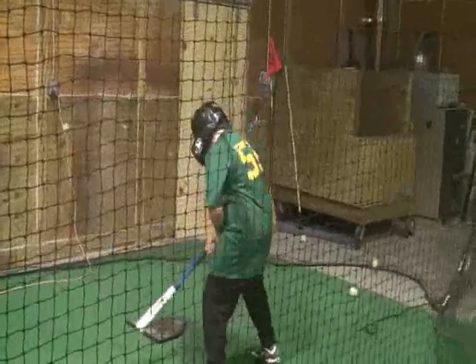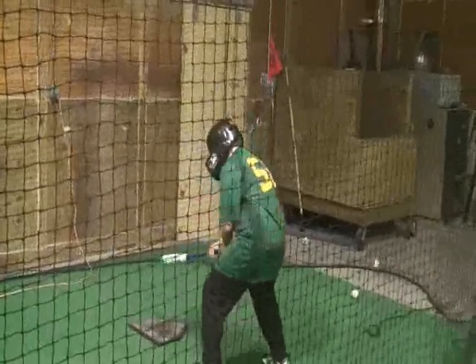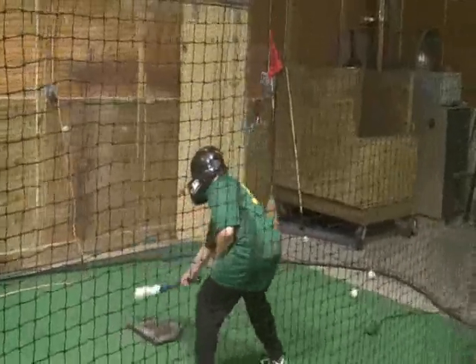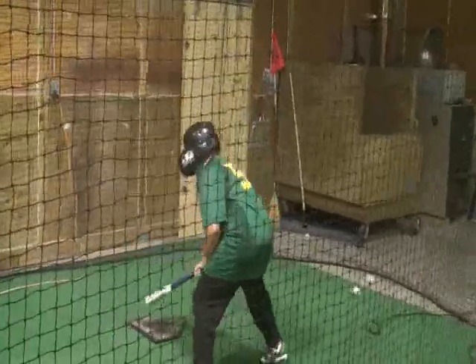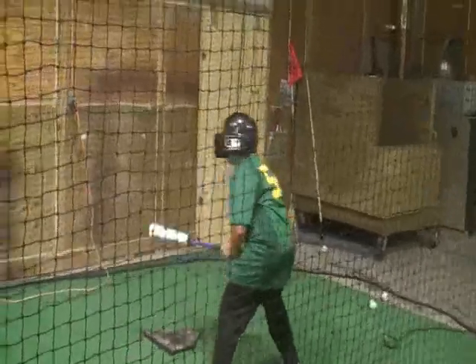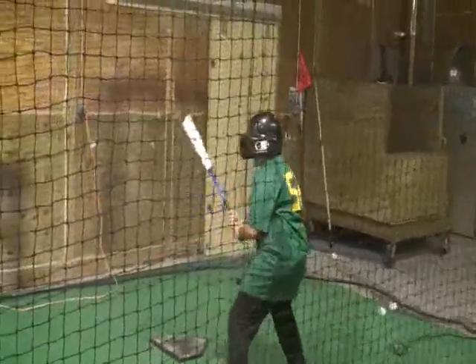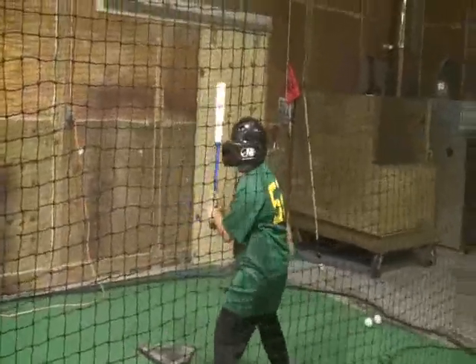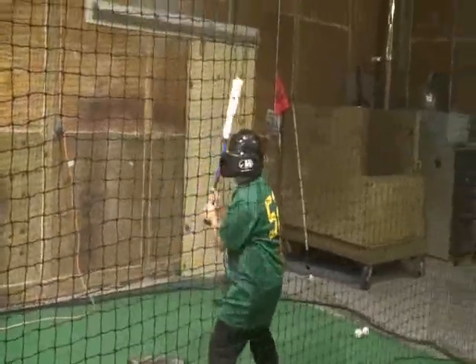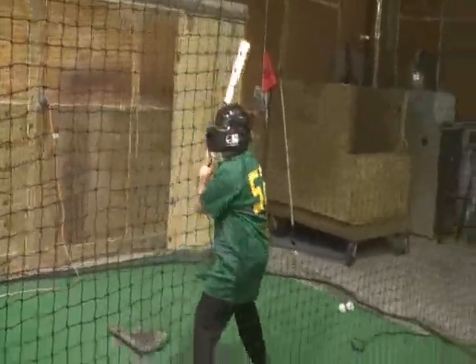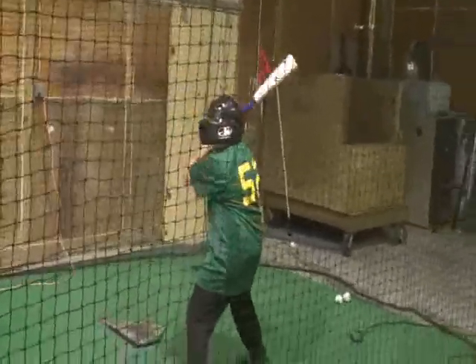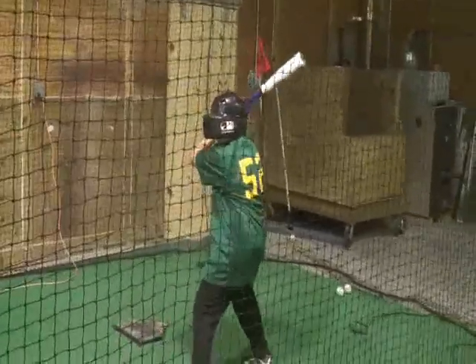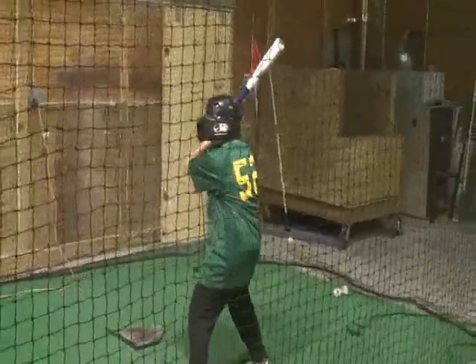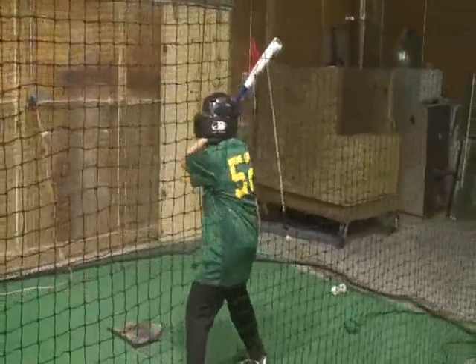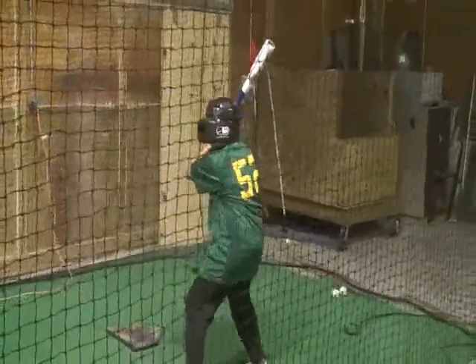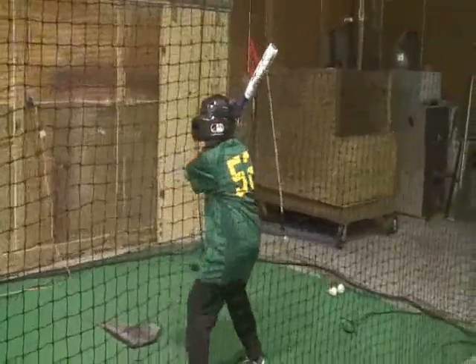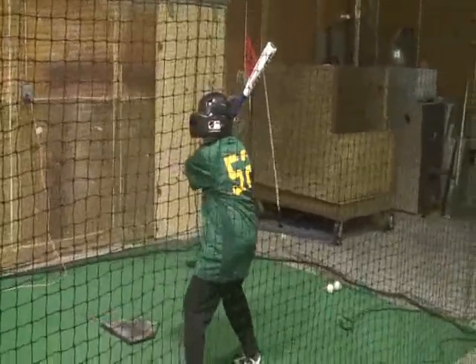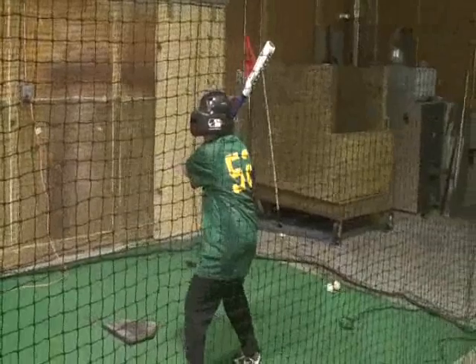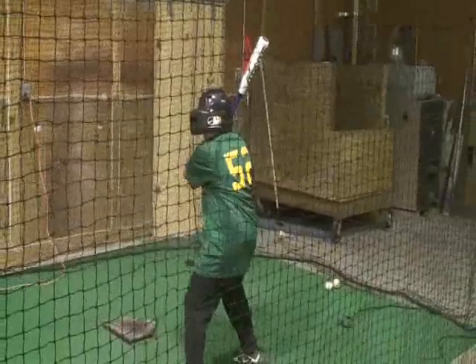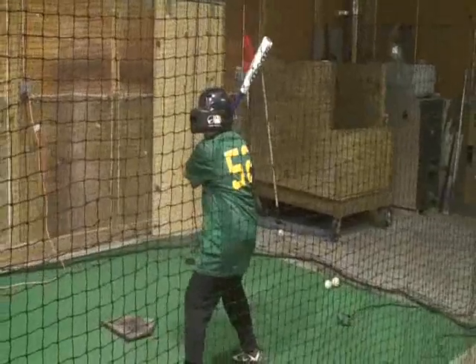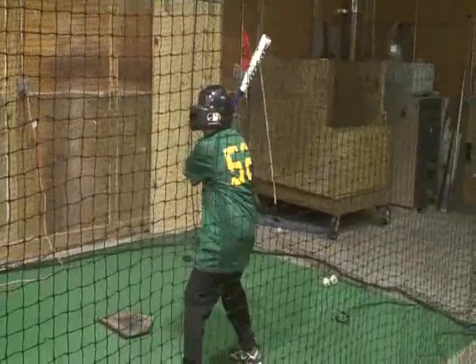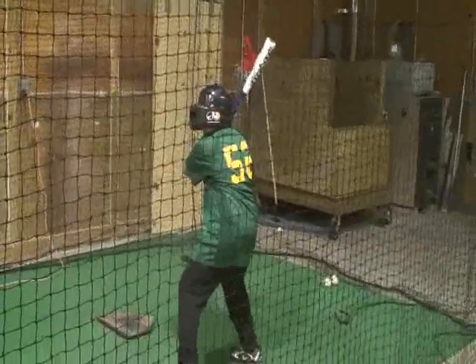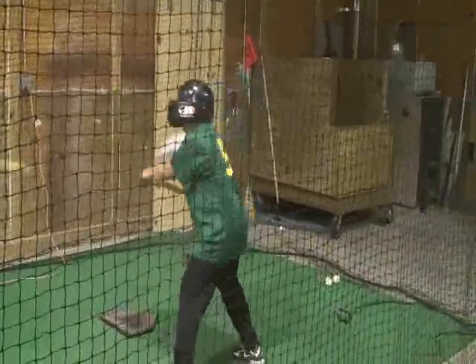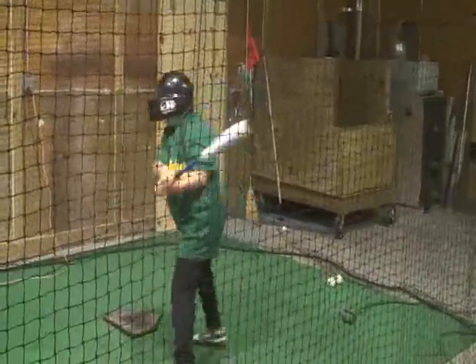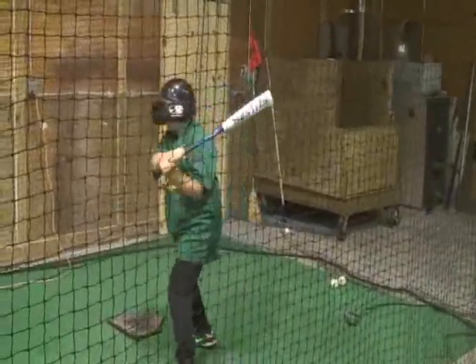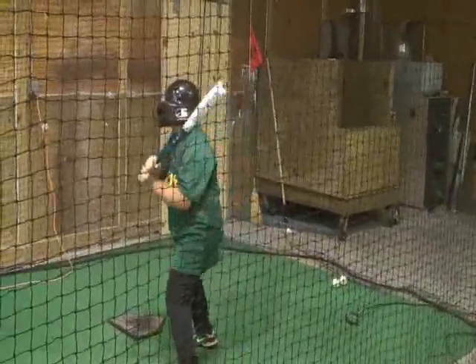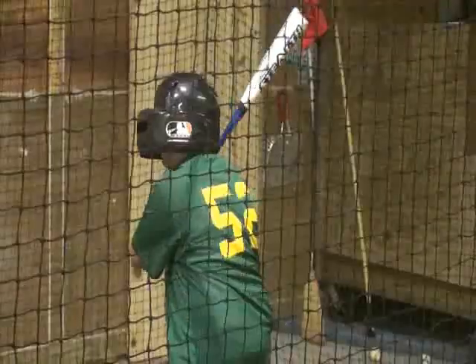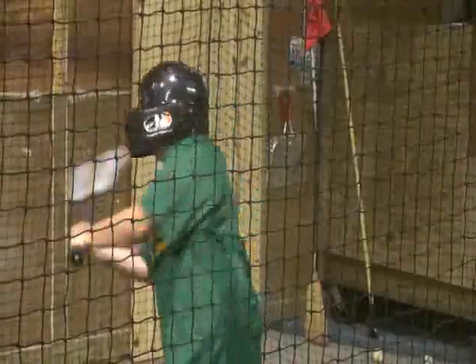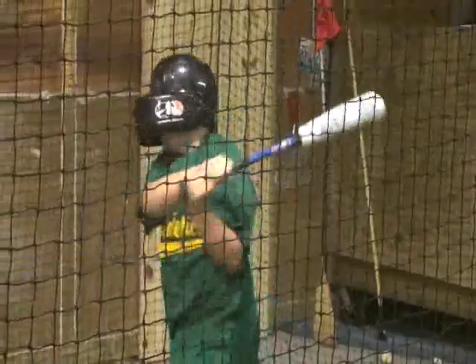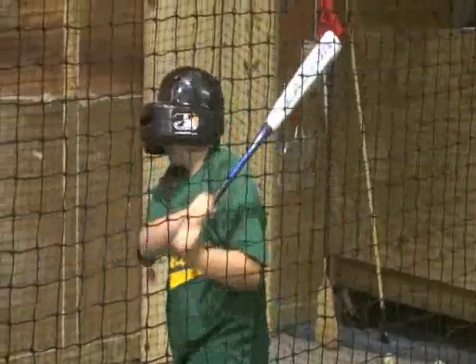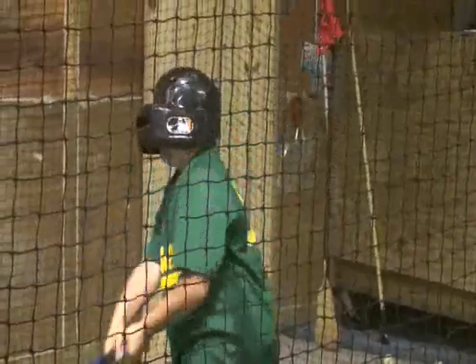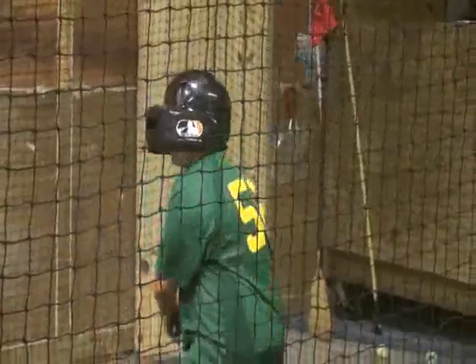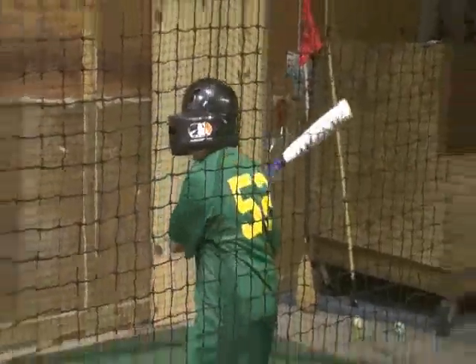Back off a little bit. Get your bat back, fellas. Swing that sucker. There you go. Alright, good time.